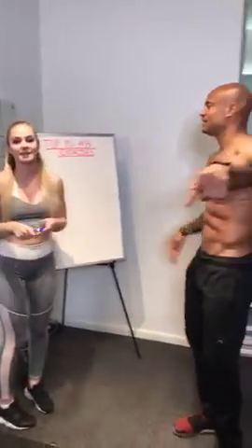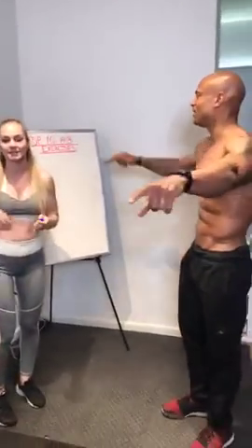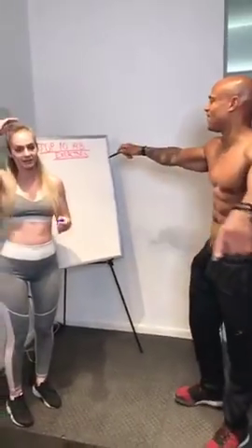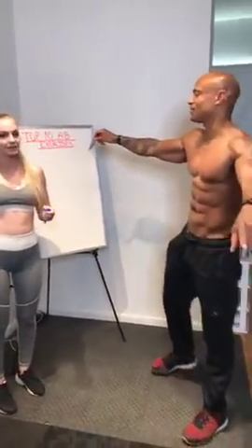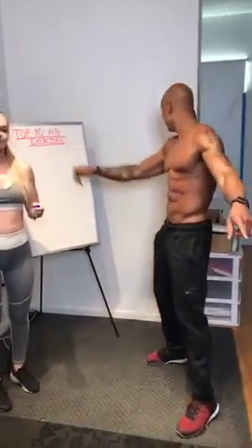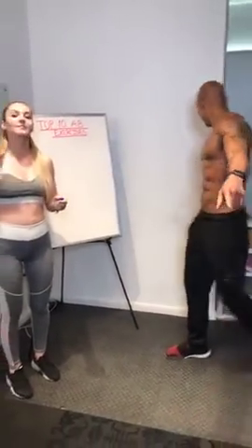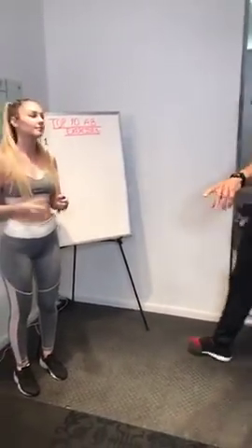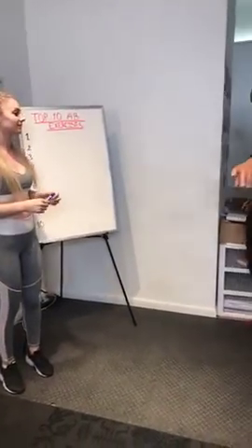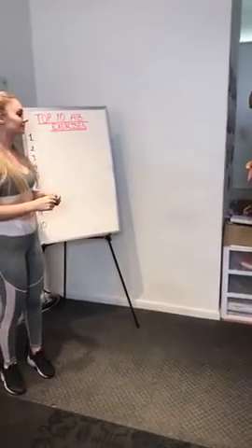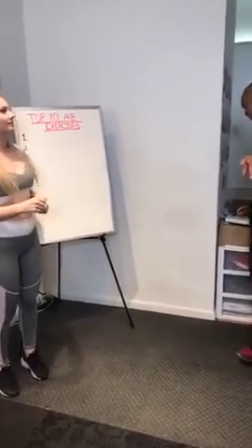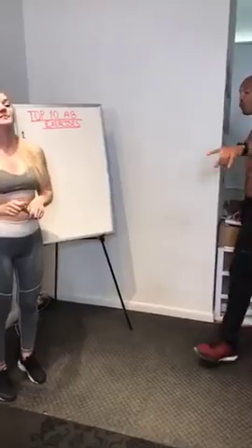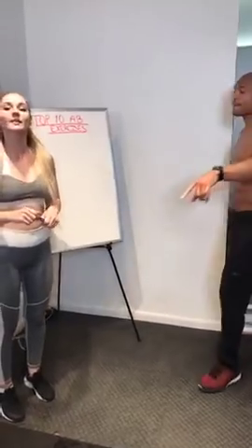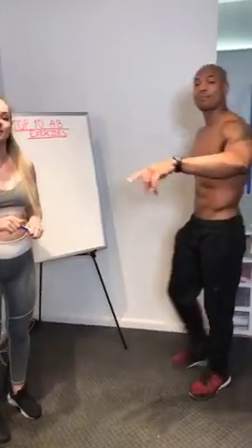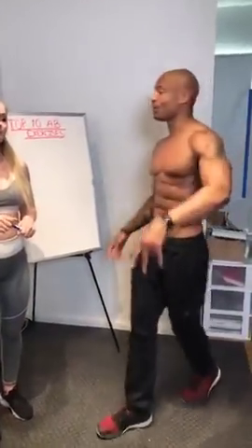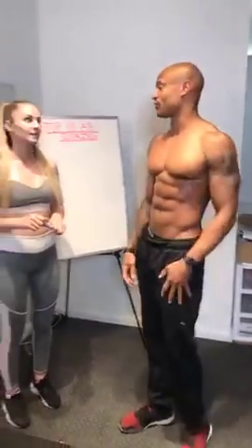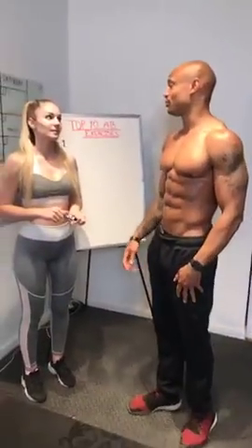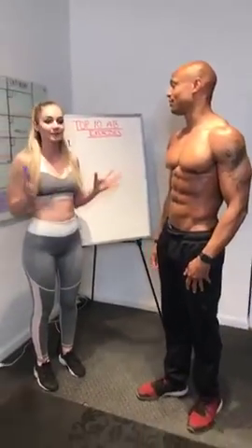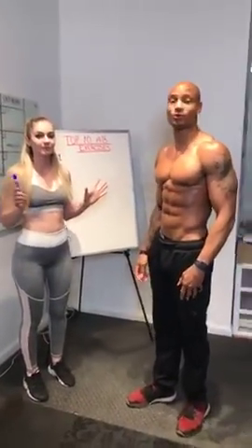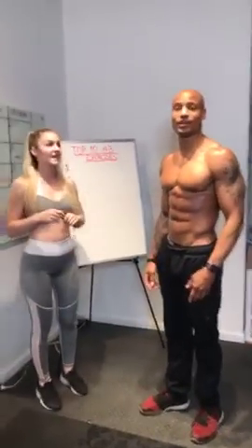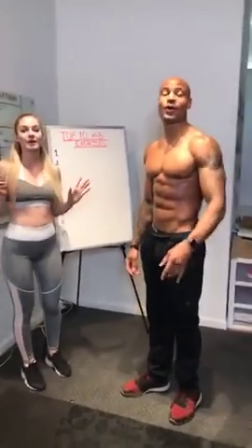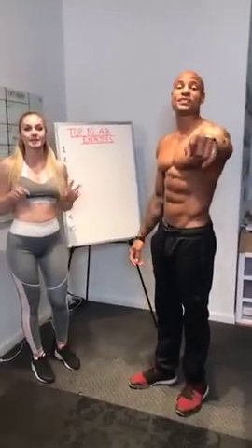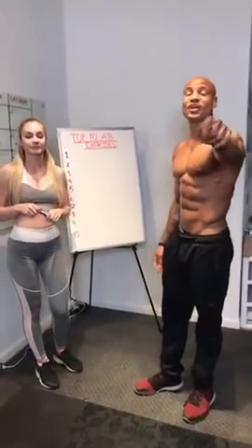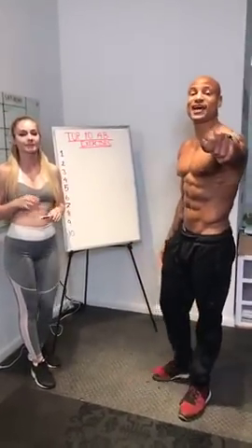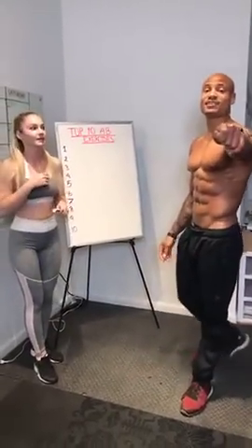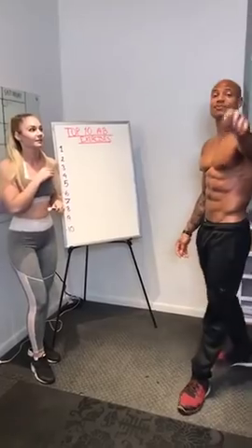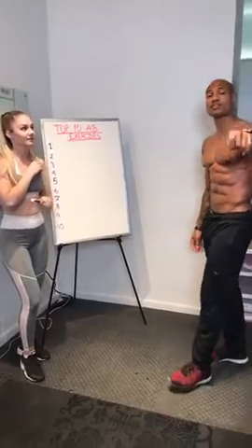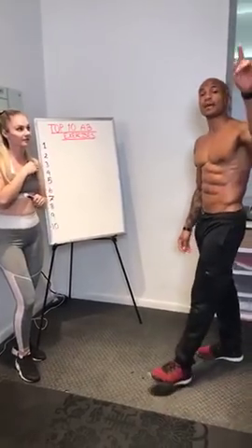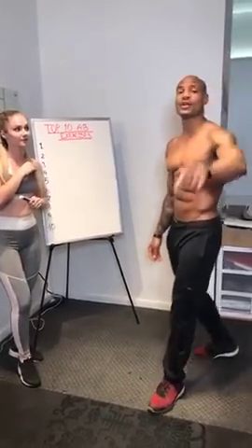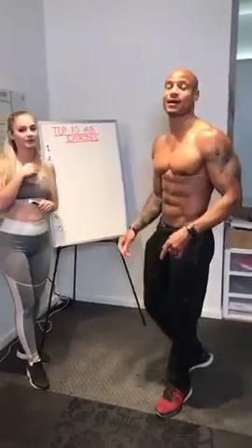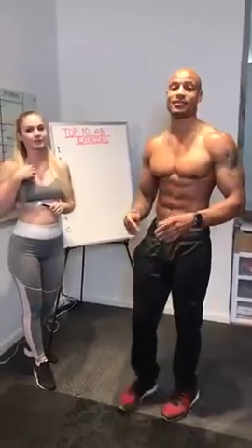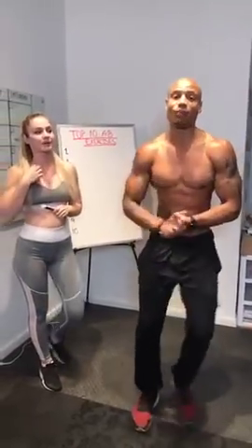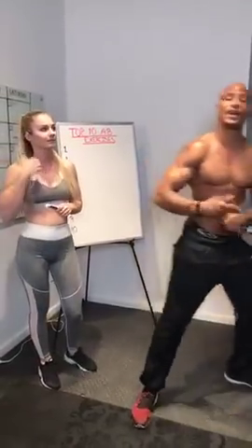Top 10 abs exercises. So number one — y'all ready for the top 10 tips? The first tip — type one in the comments if you want the first ab exercise.